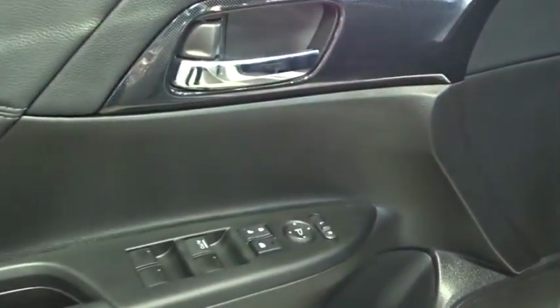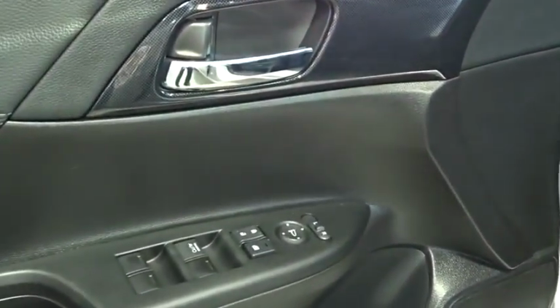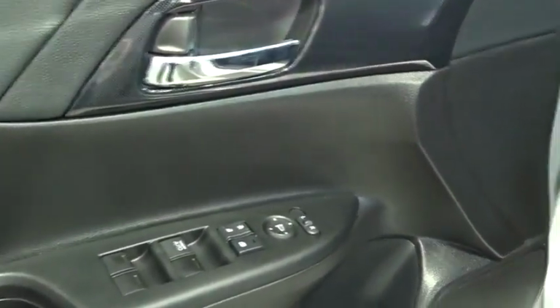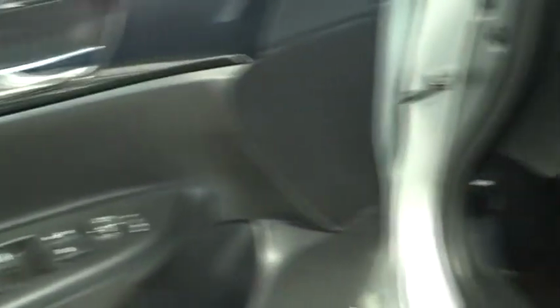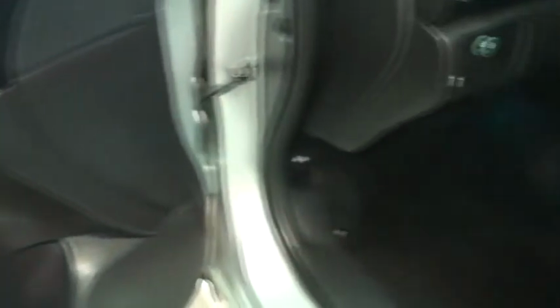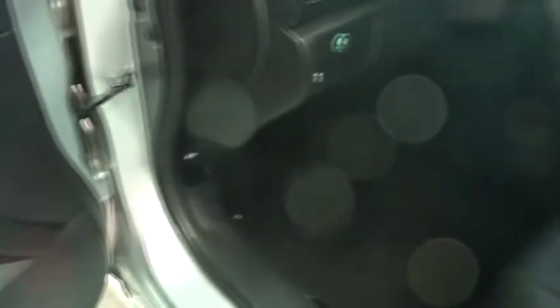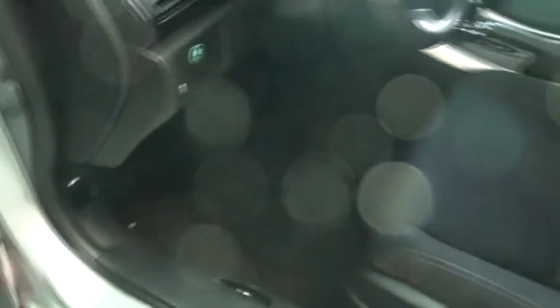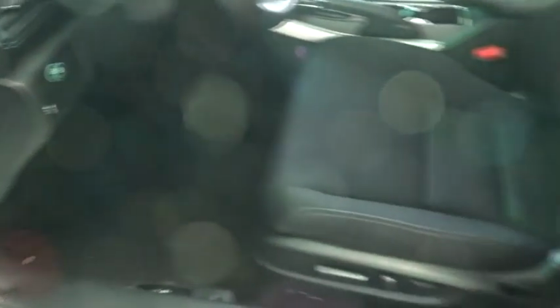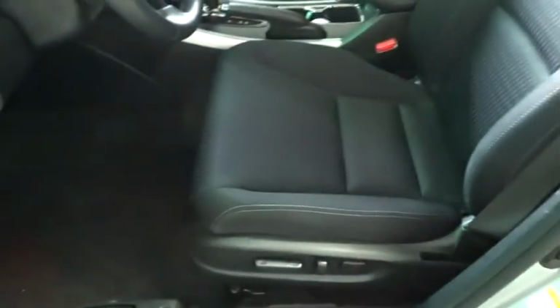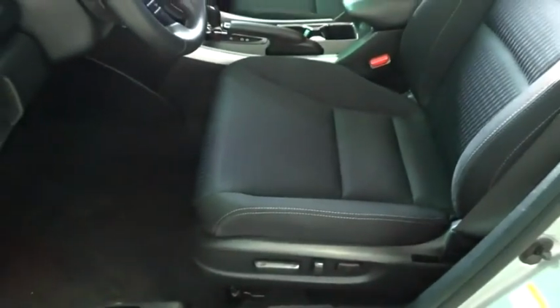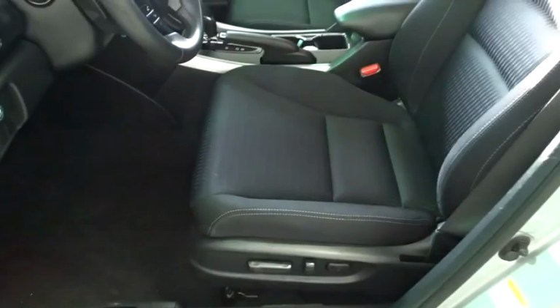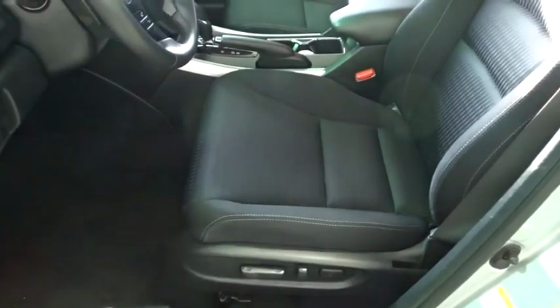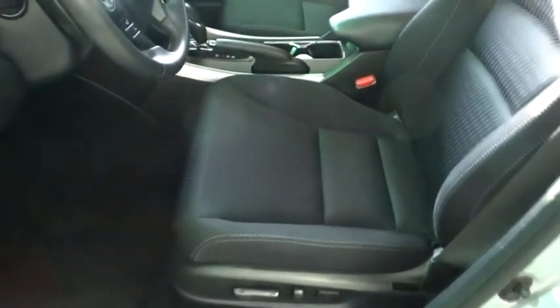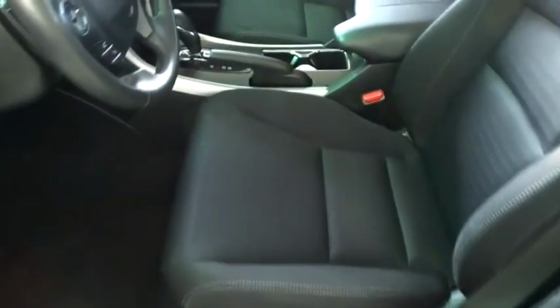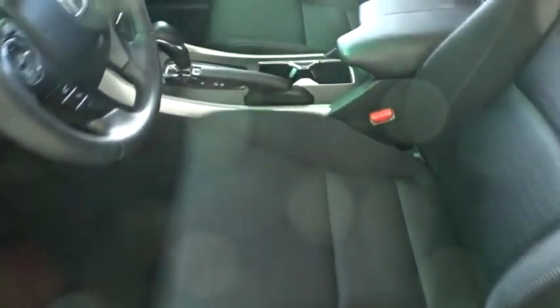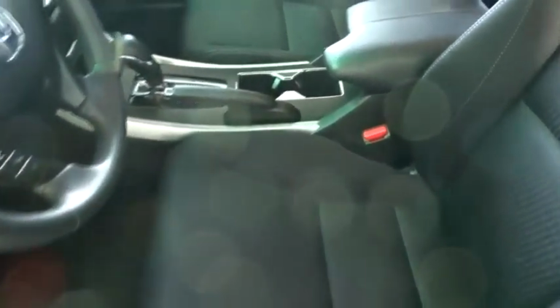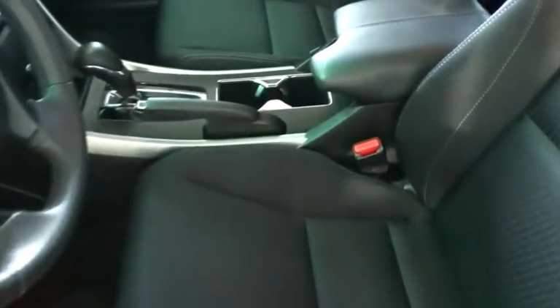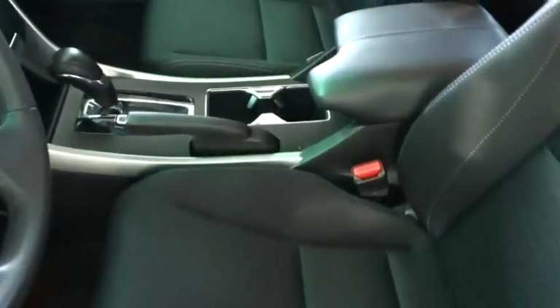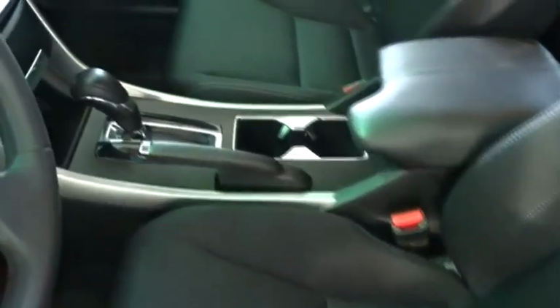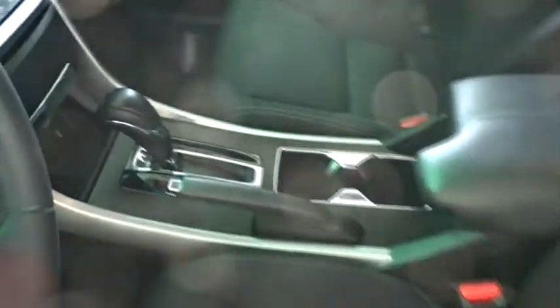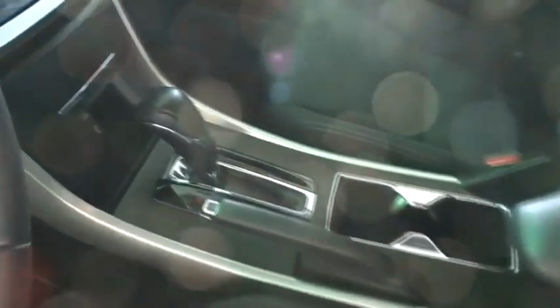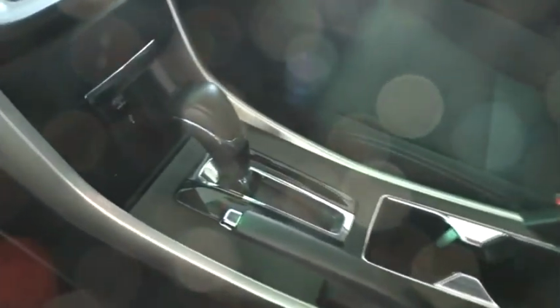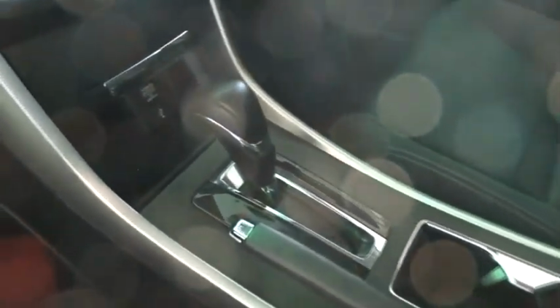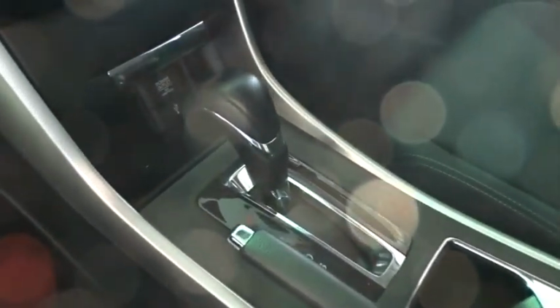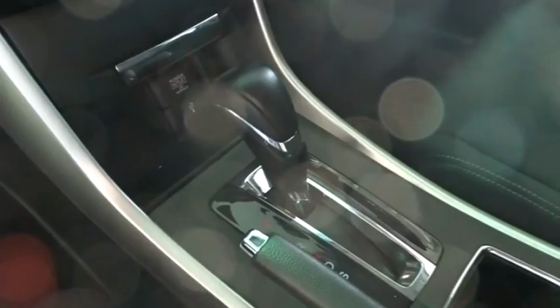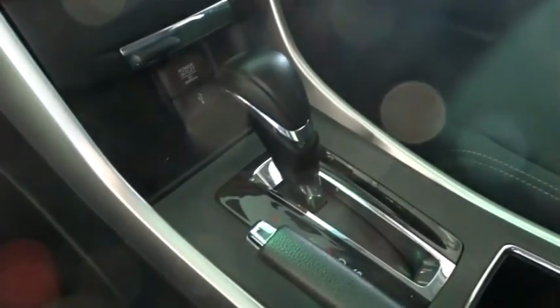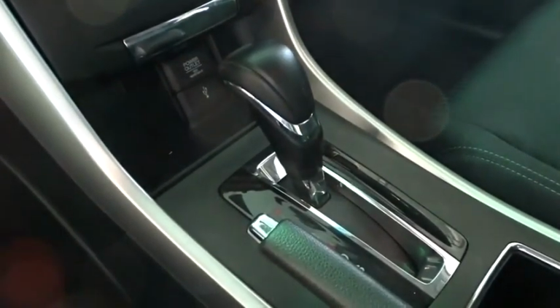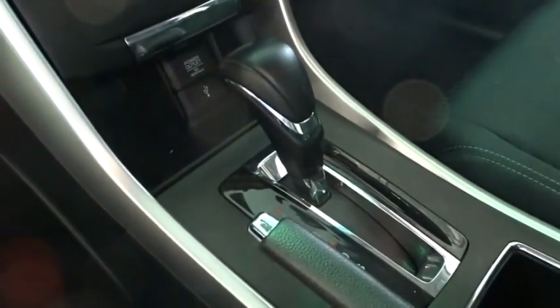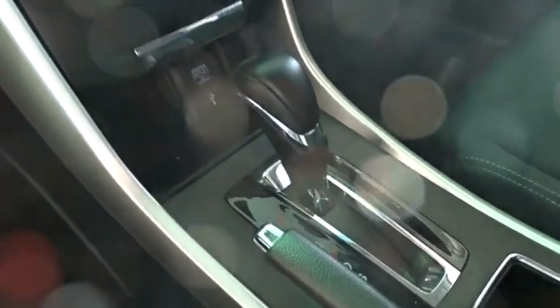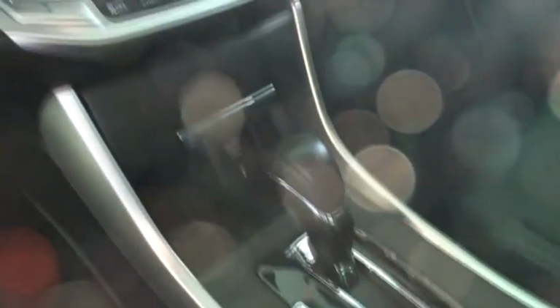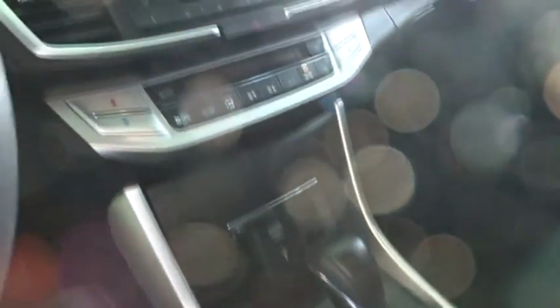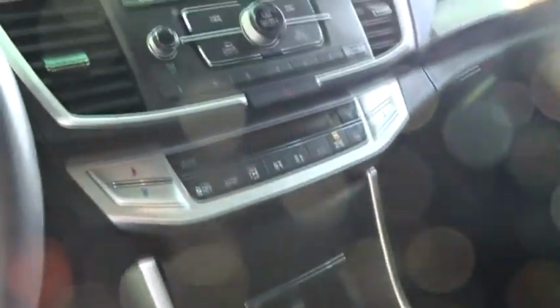Power windows, CD player, rear window defroster, fog light, trip computer, overhead console, brake assist, remote keyless entry, tachometer, panic alarm, power driver's seat.